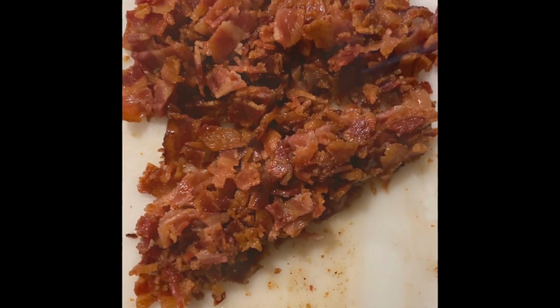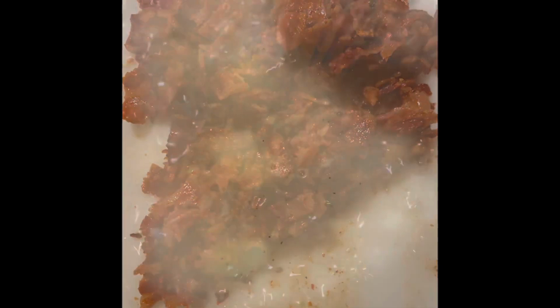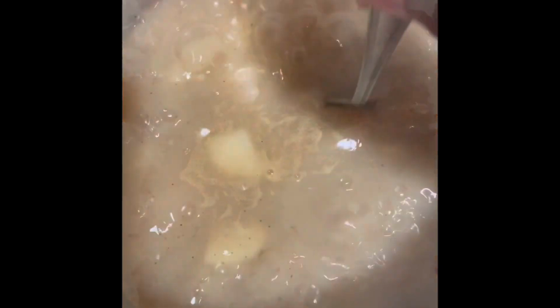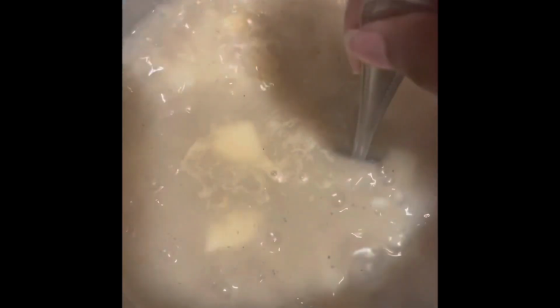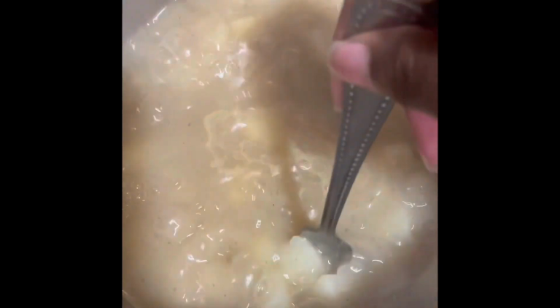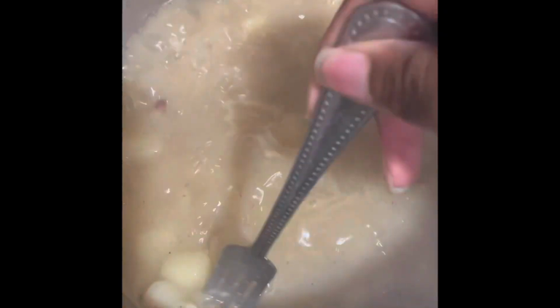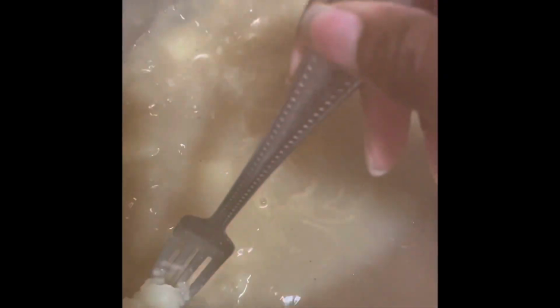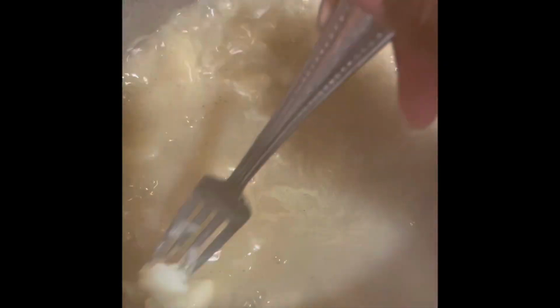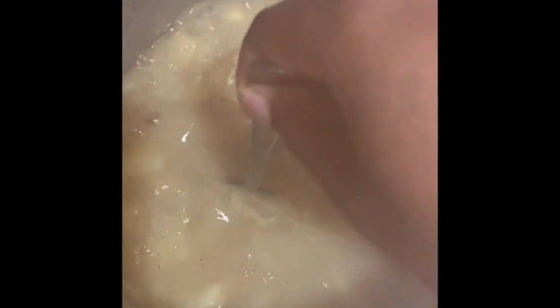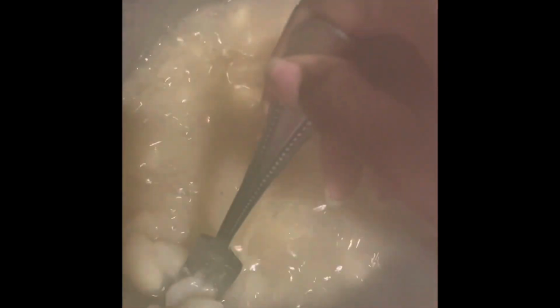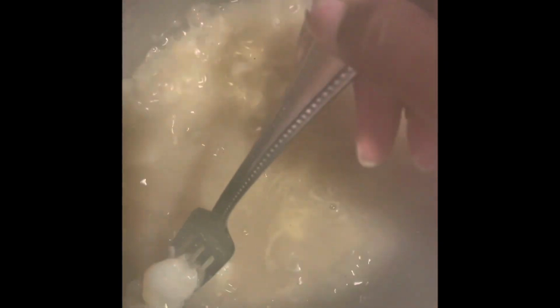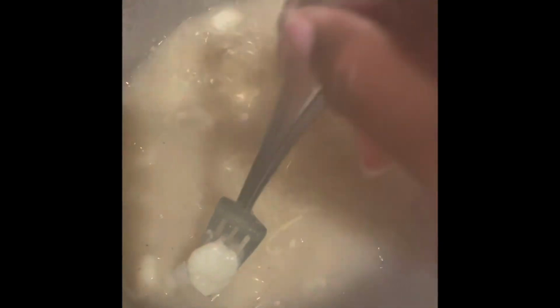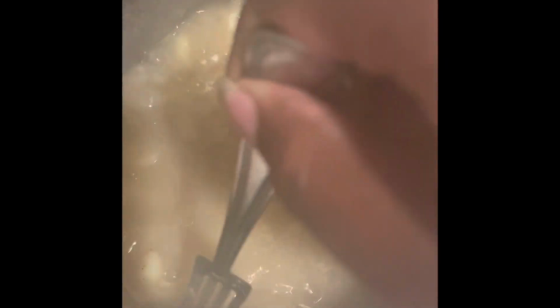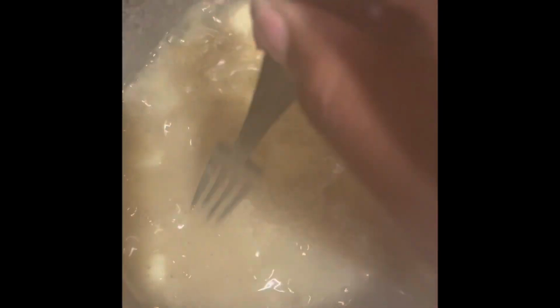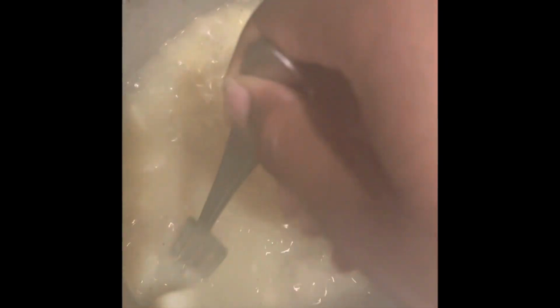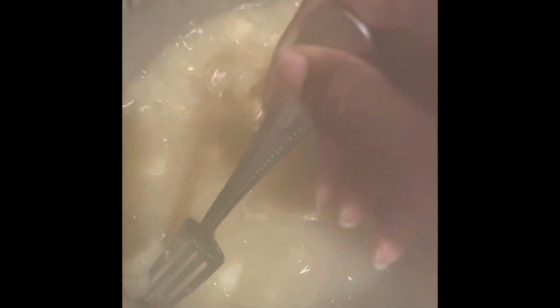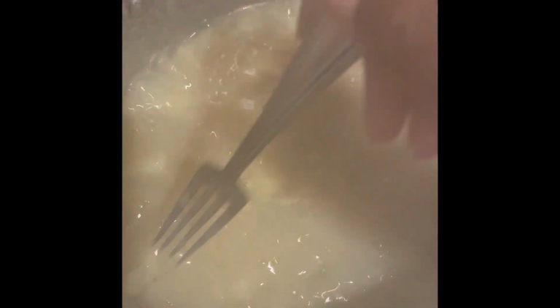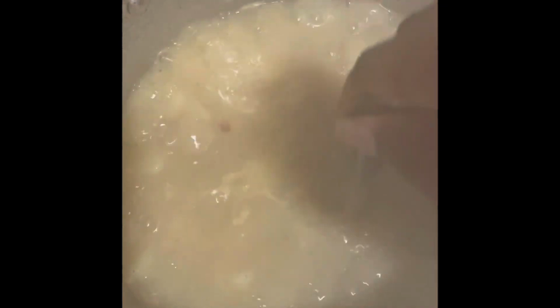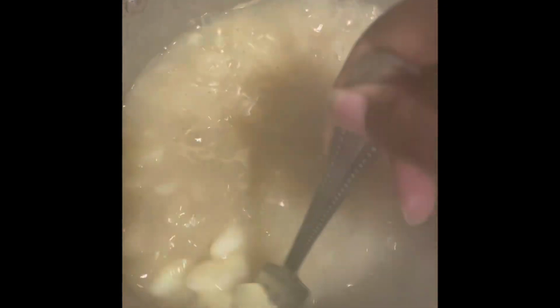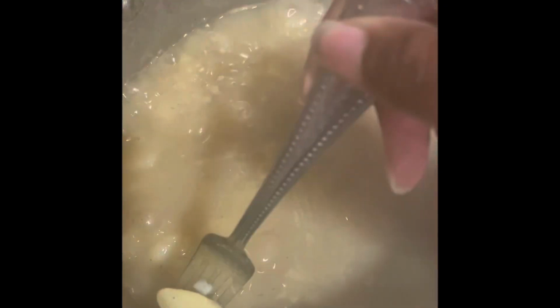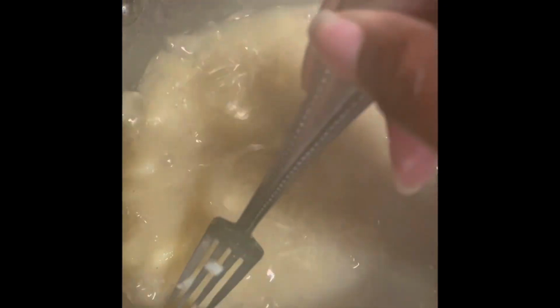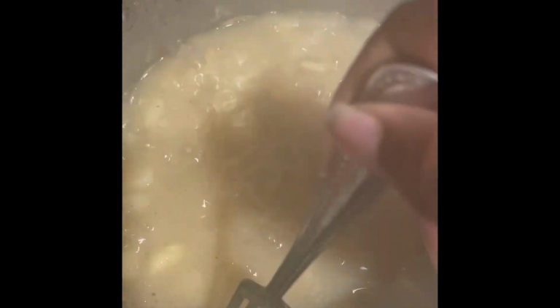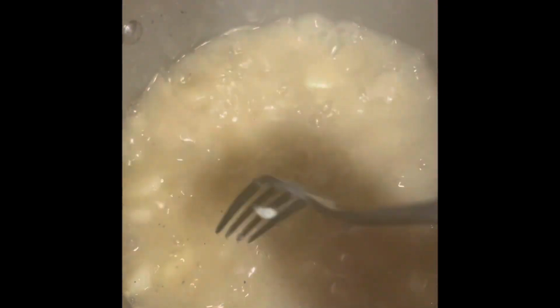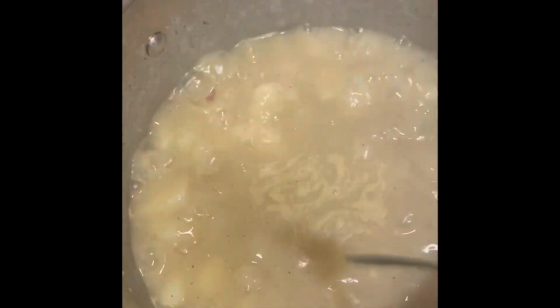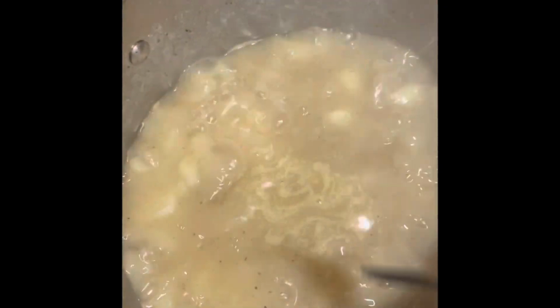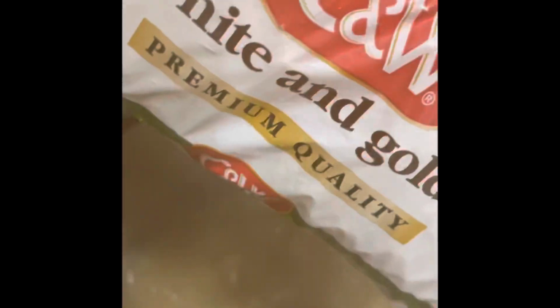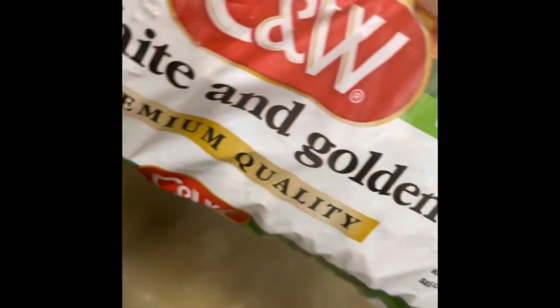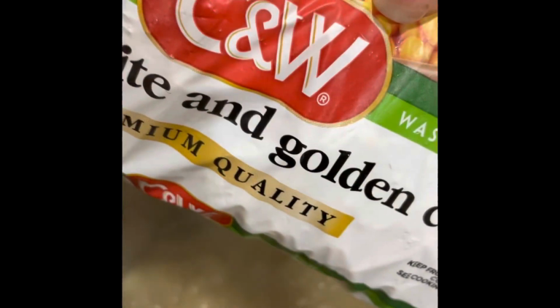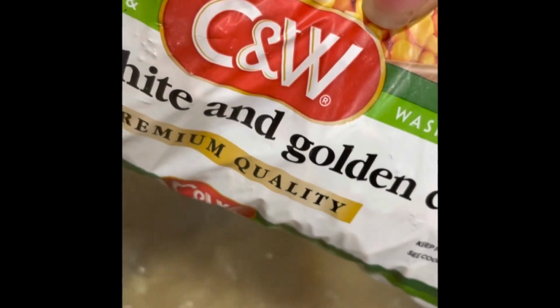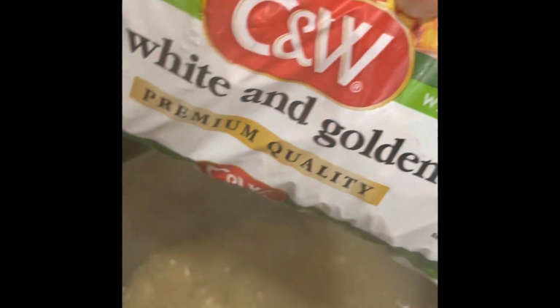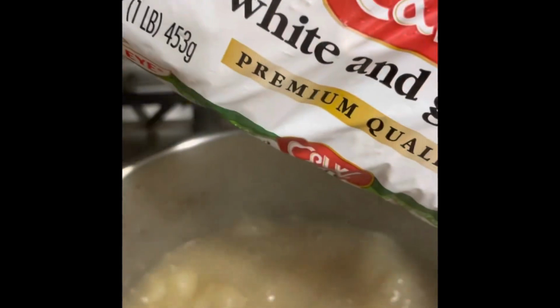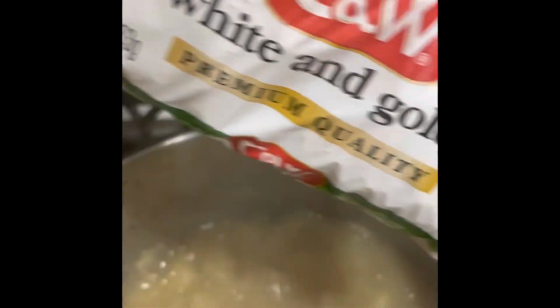All right, we're sticking a fork in our potatoes to see how done they are, and these are falling apart — which is what you want. You do not want an al dente potato. Now I have a whole bag of frozen corn.